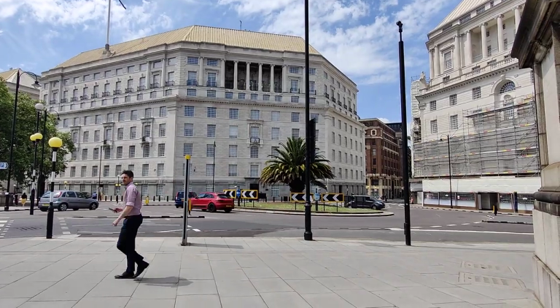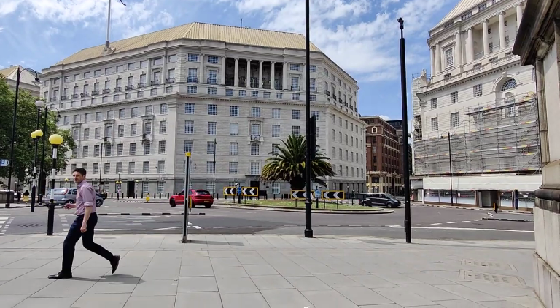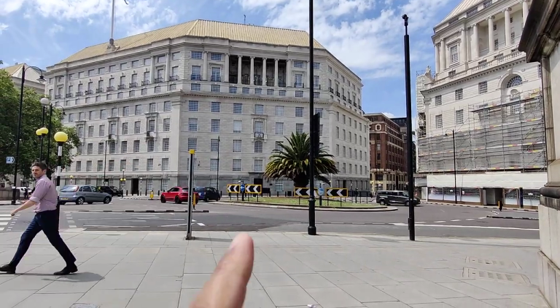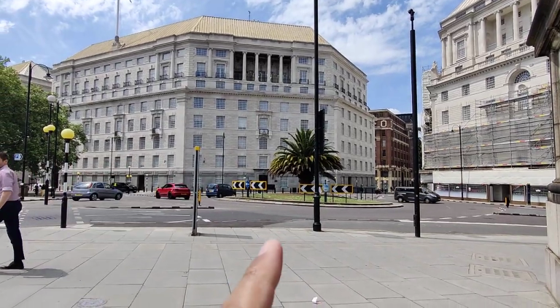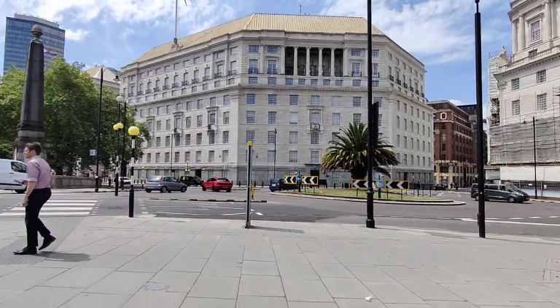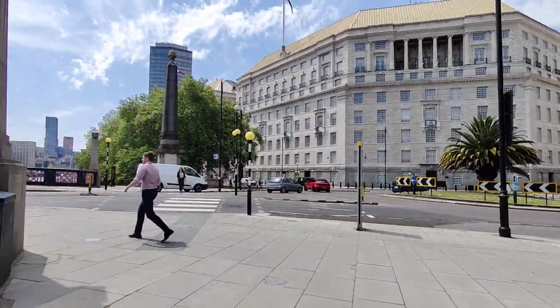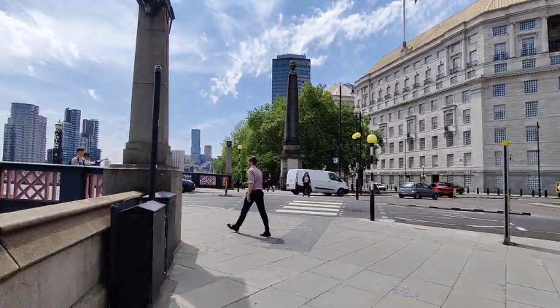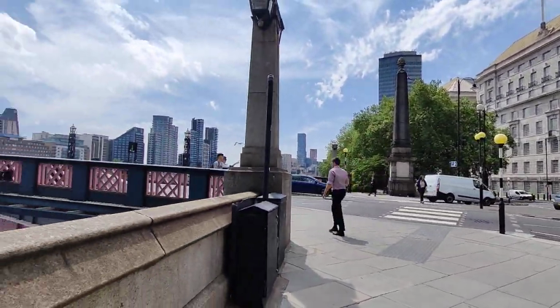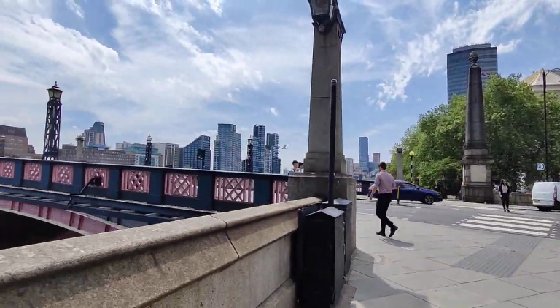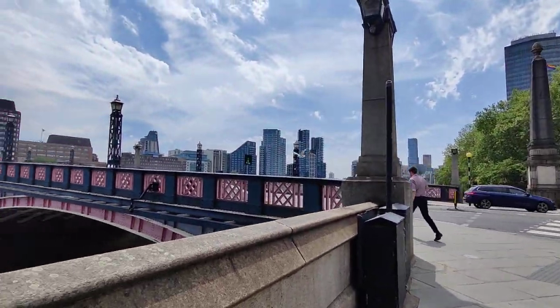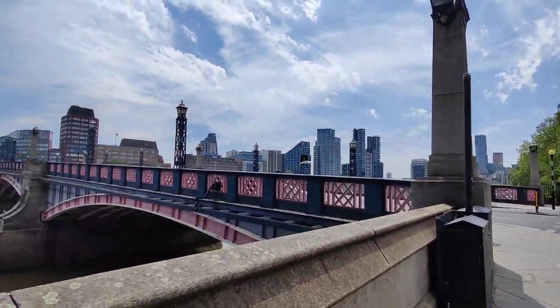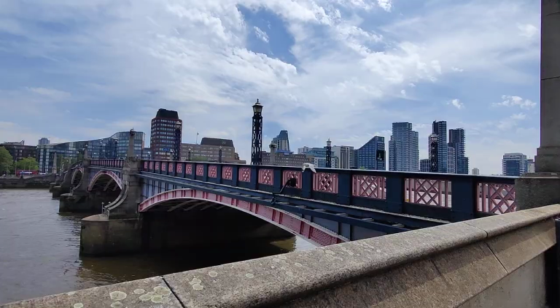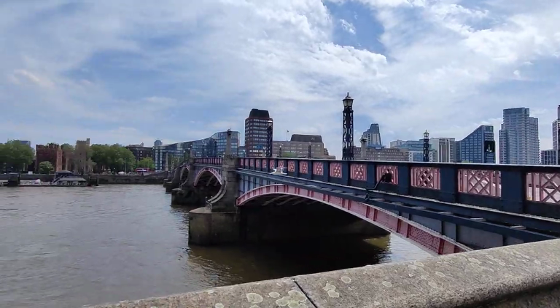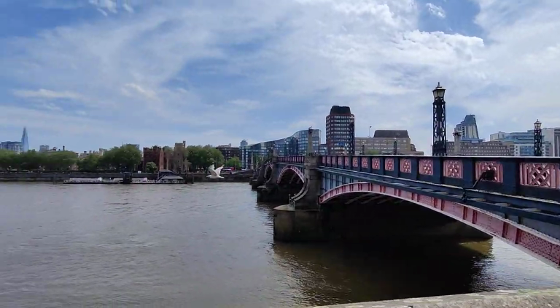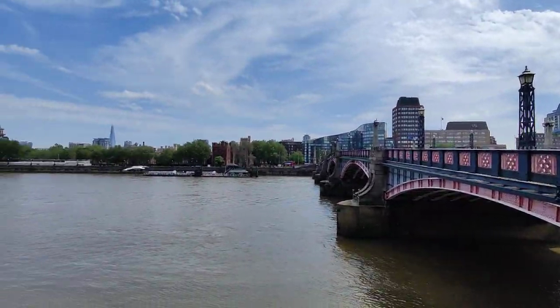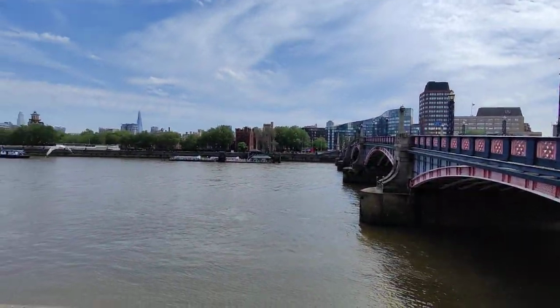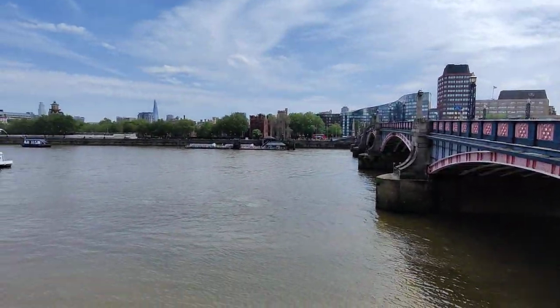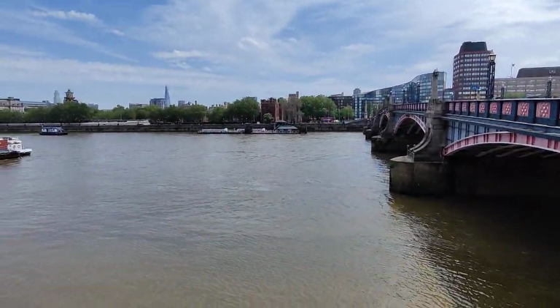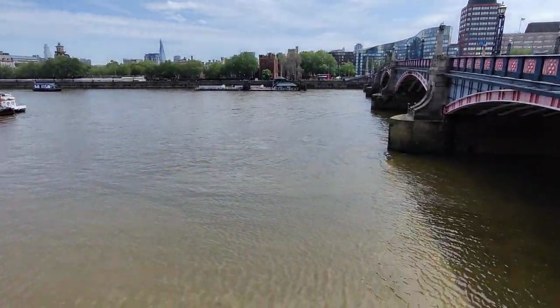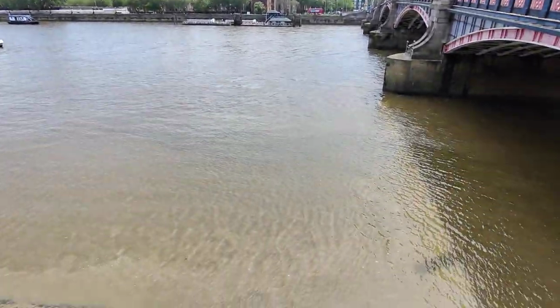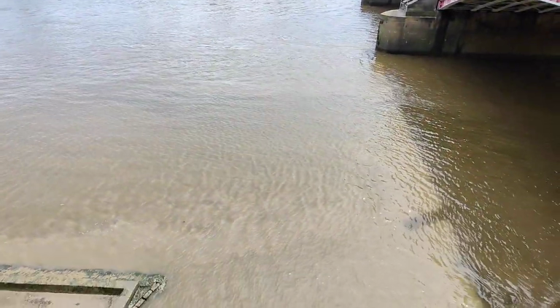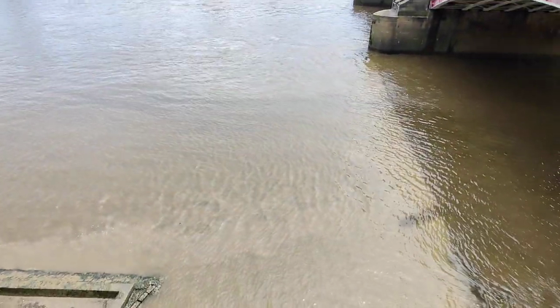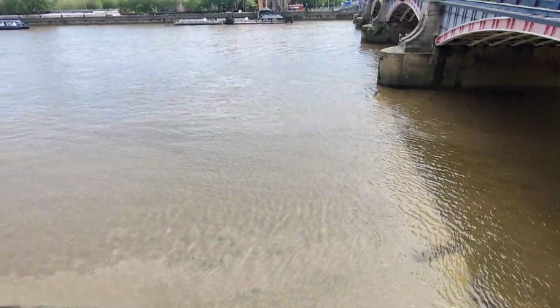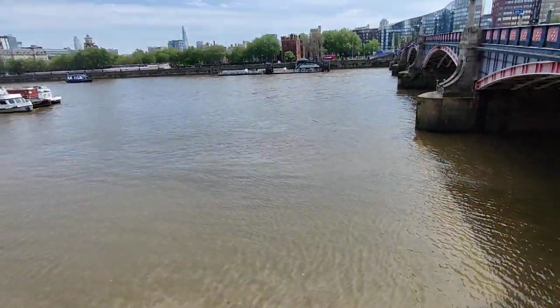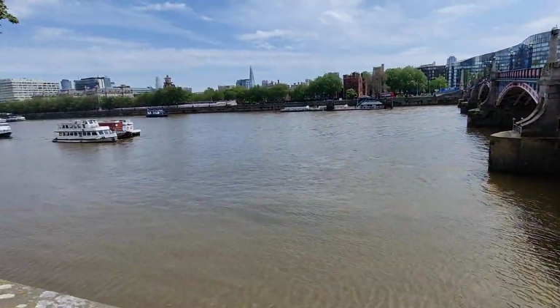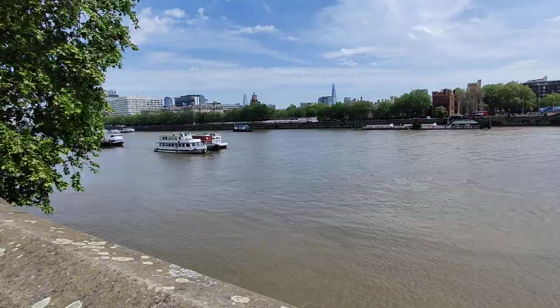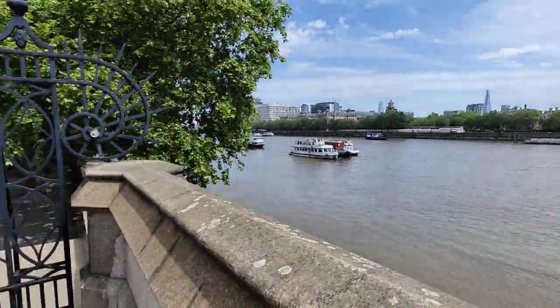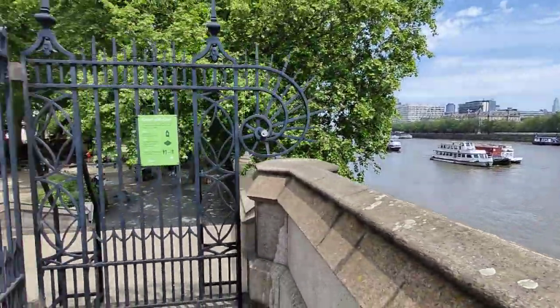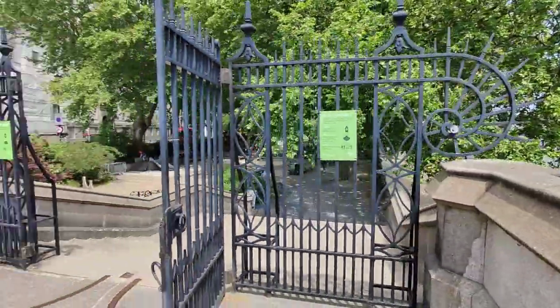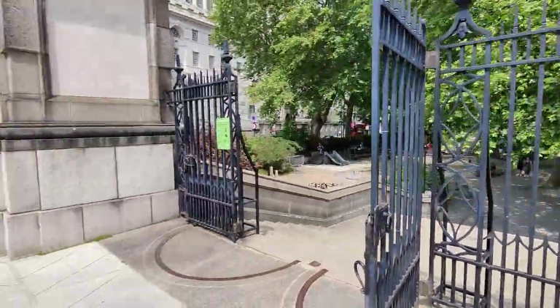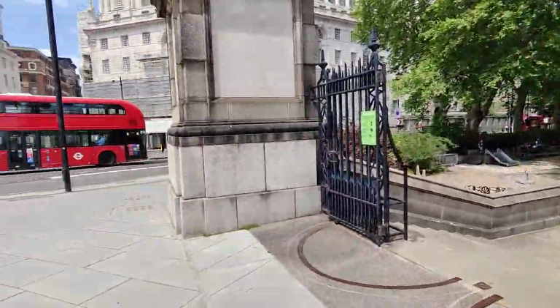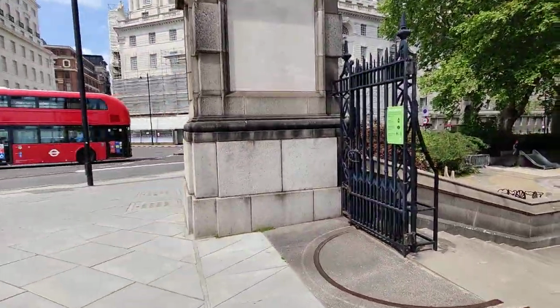We've got a little palm tree. Vauxhall Bridge, skyline, walking towards the Shard.